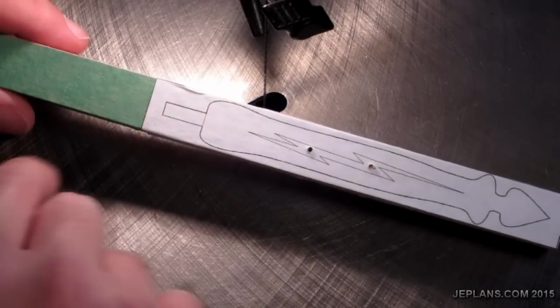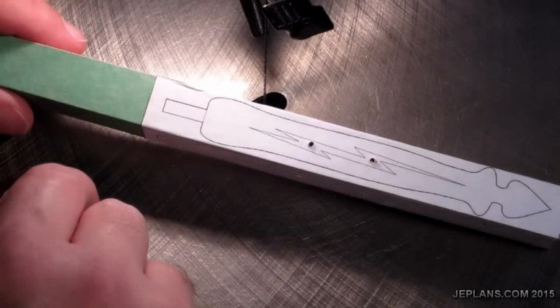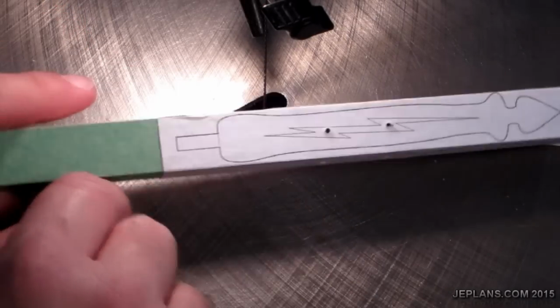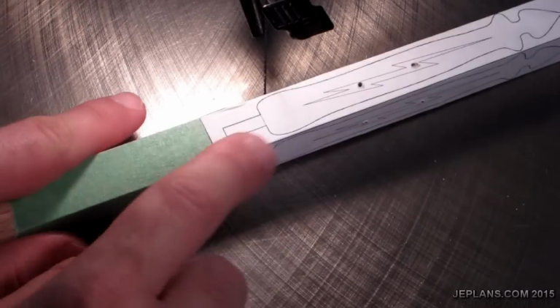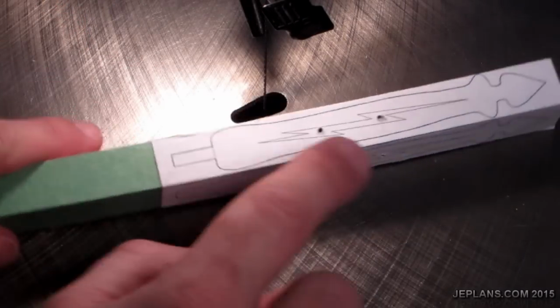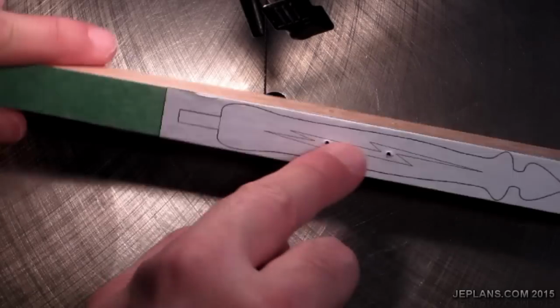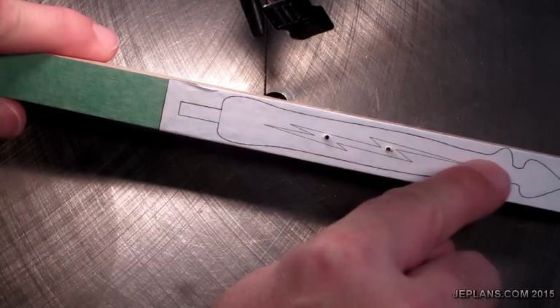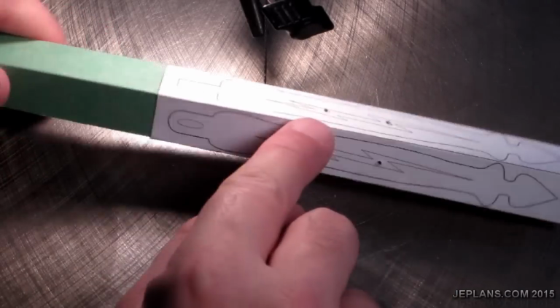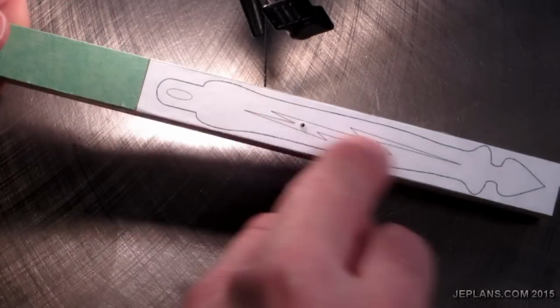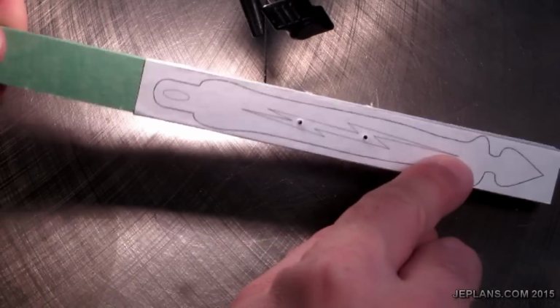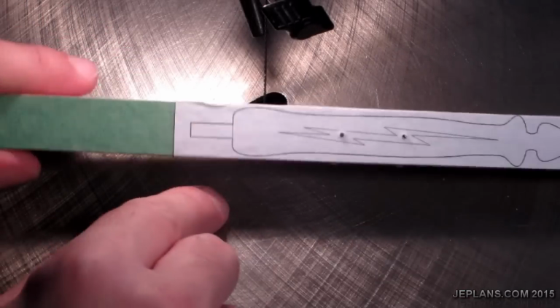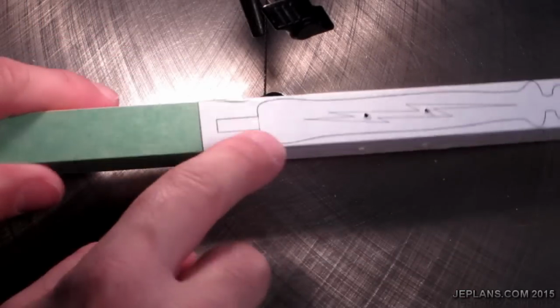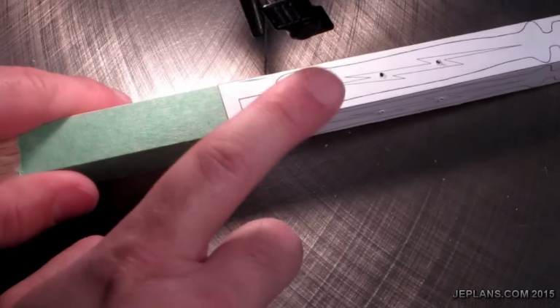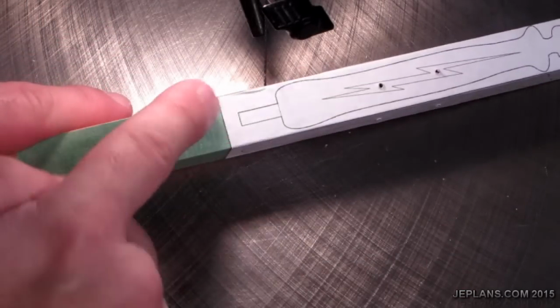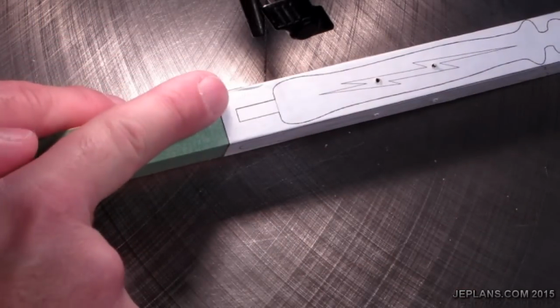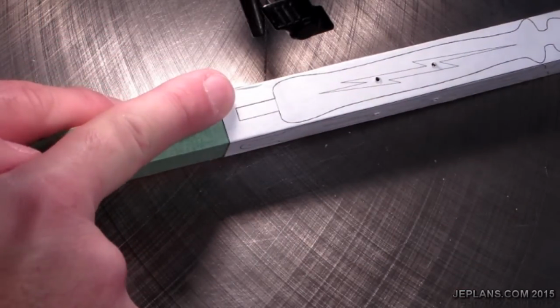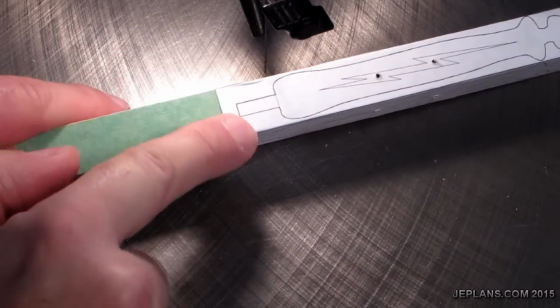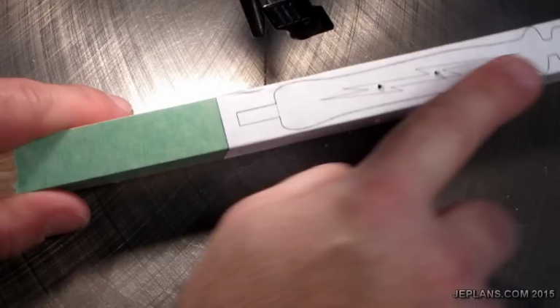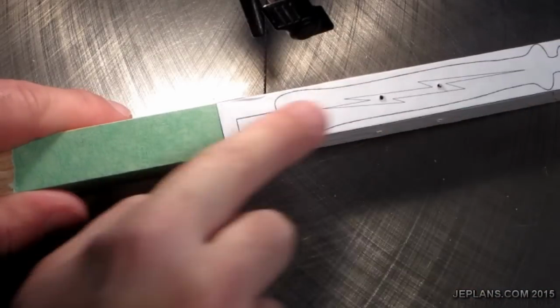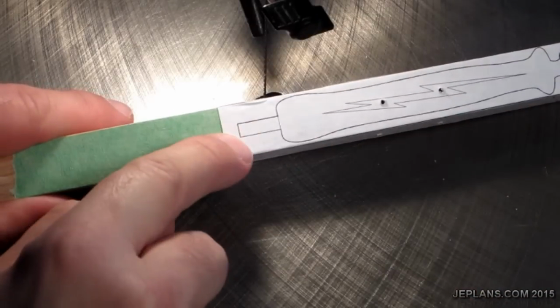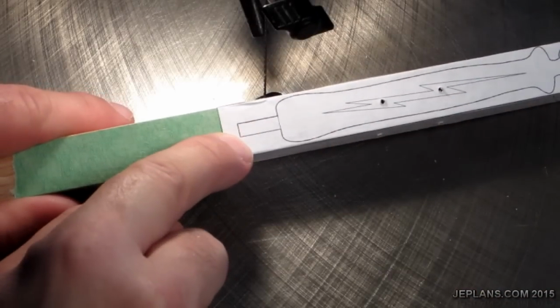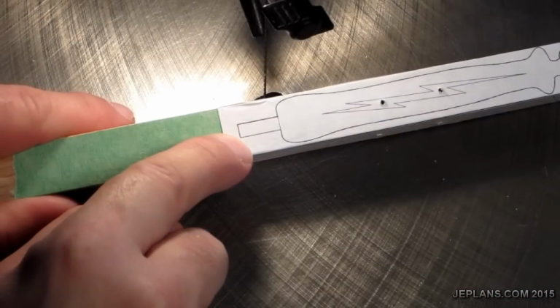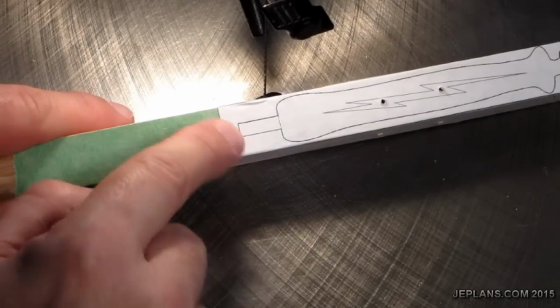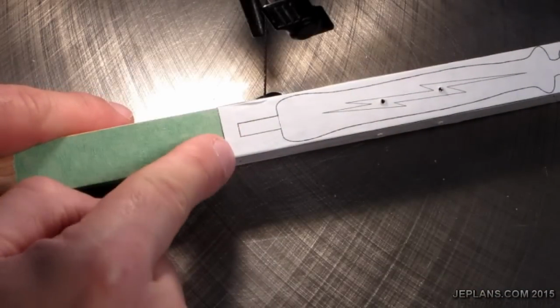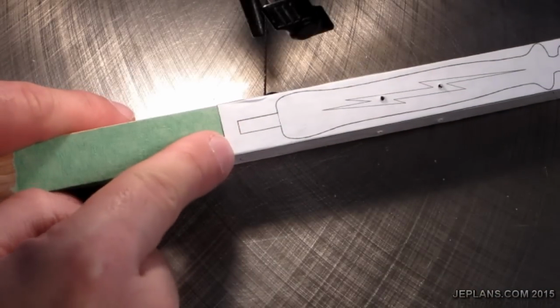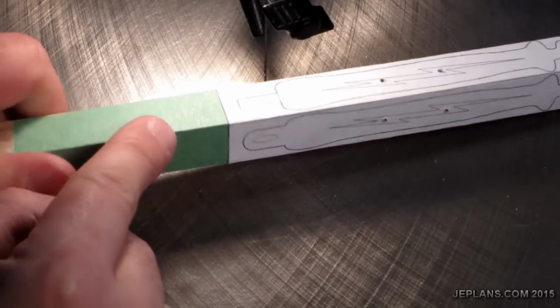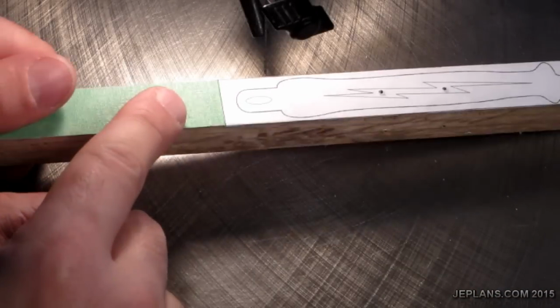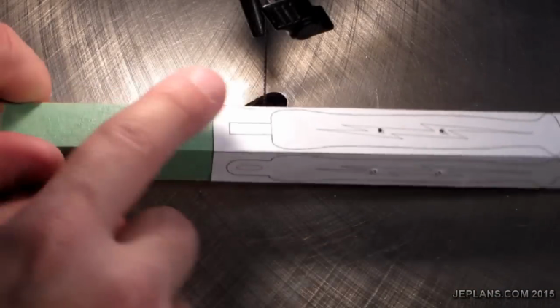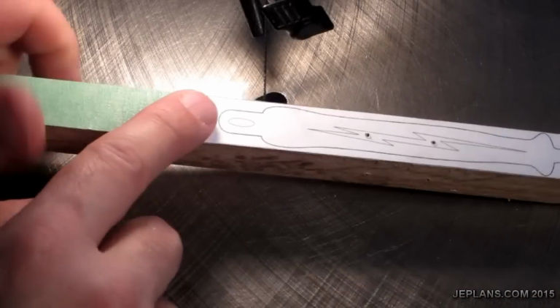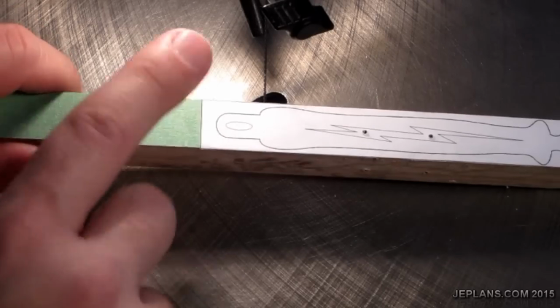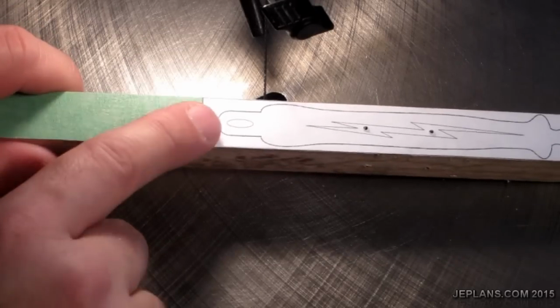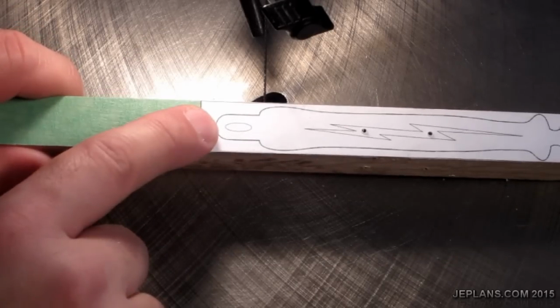I'm going to try to make it look interesting. I'm going to cut out the interior piece first, then cut out this side to that point, and then cut out the other side to that point, but not cut across. That will hold everything in place until I cut out this side.